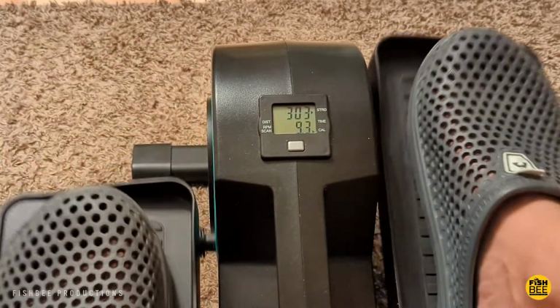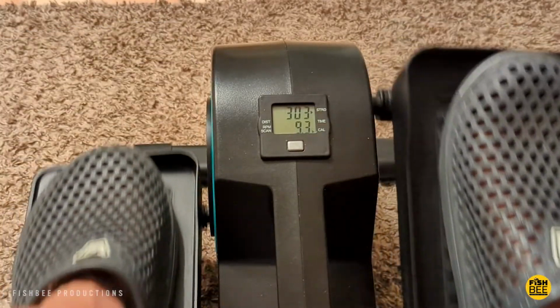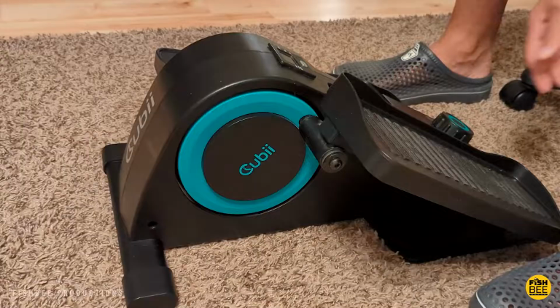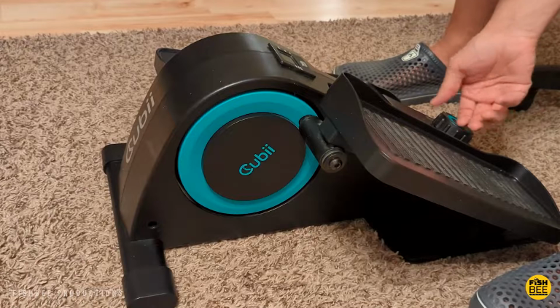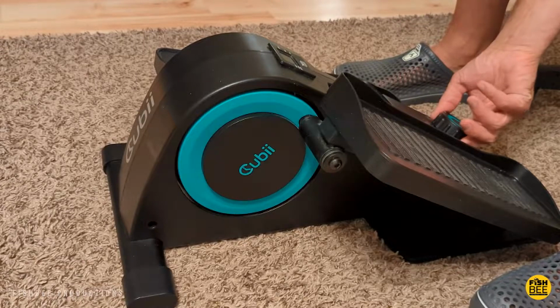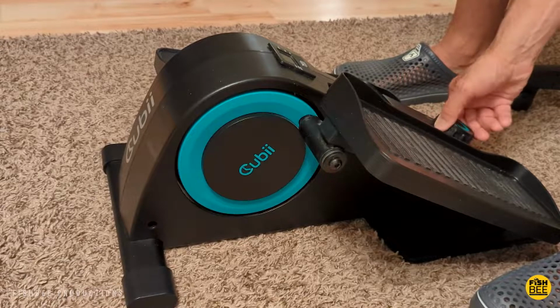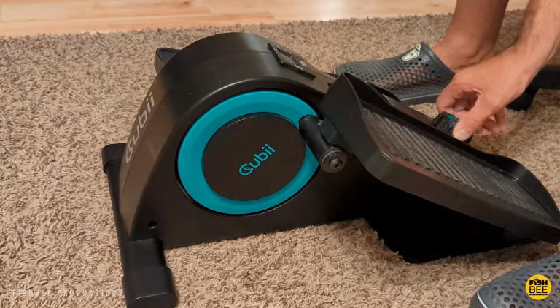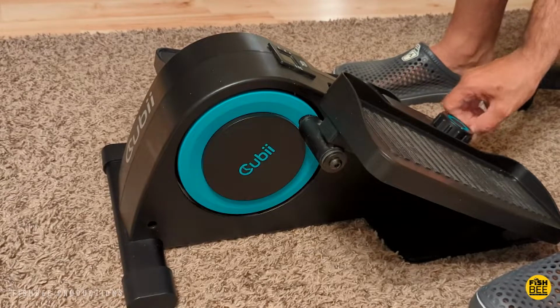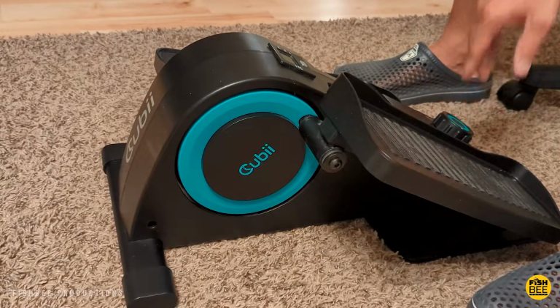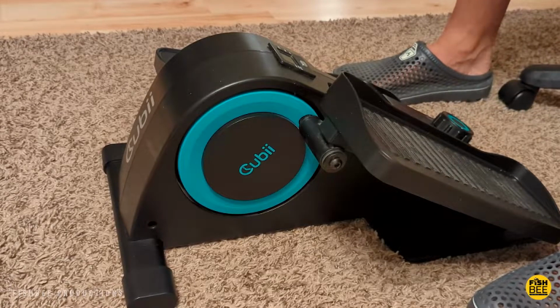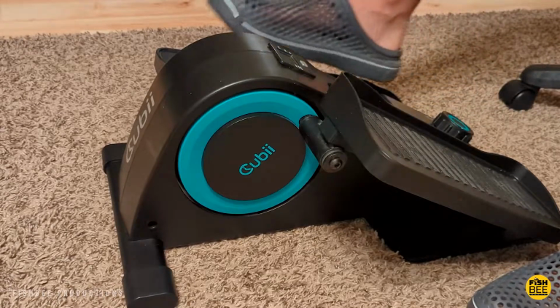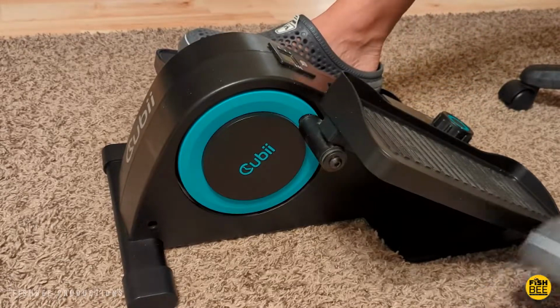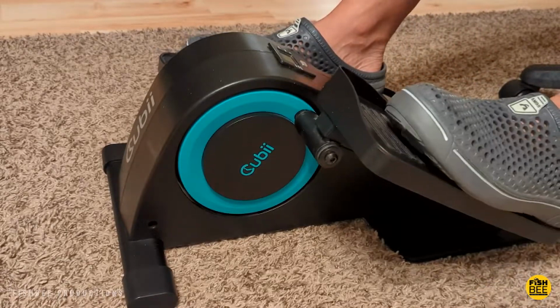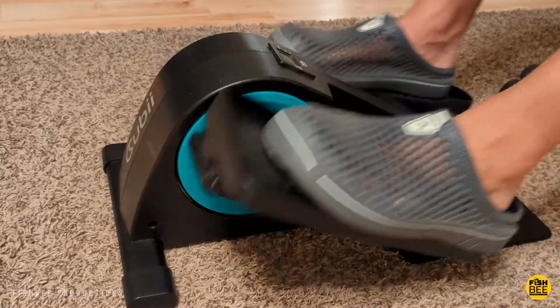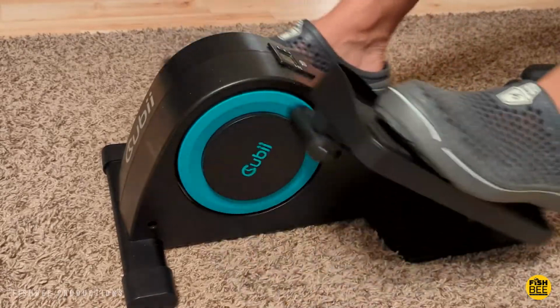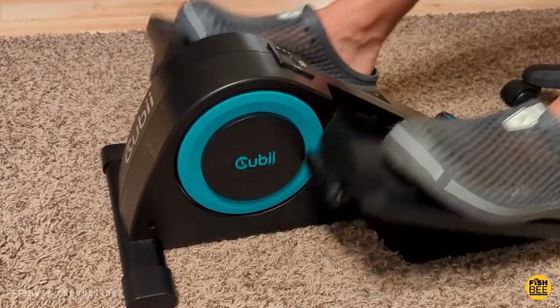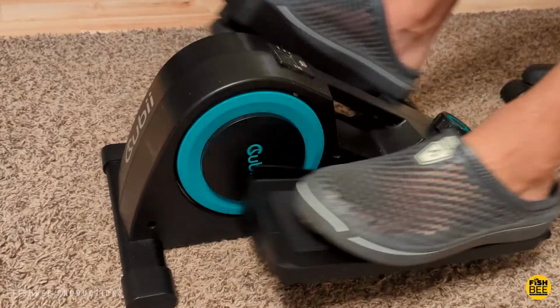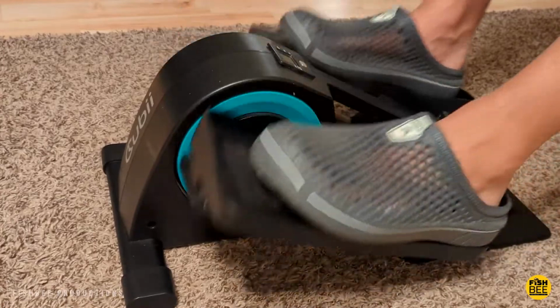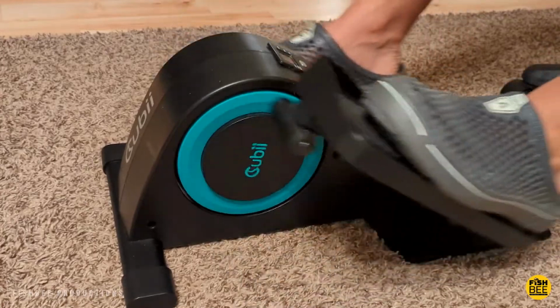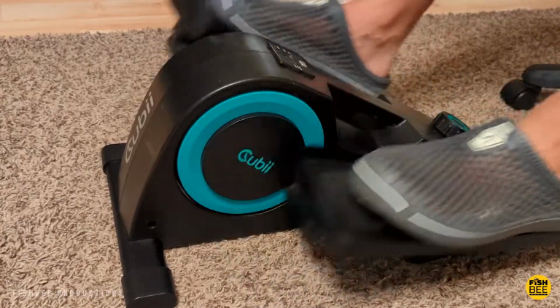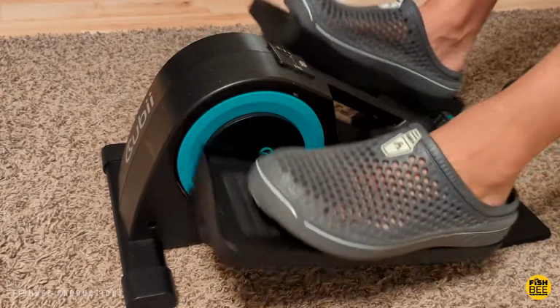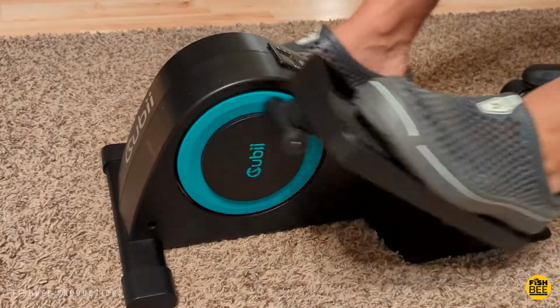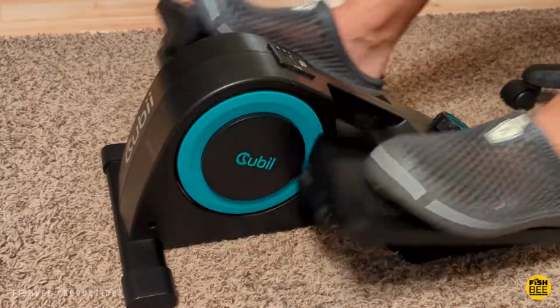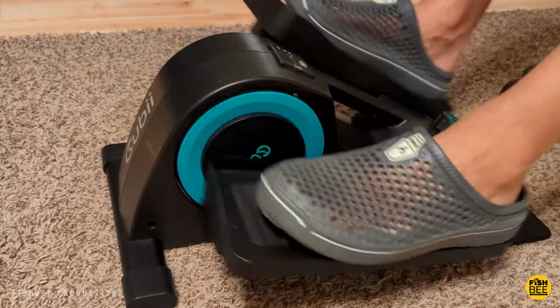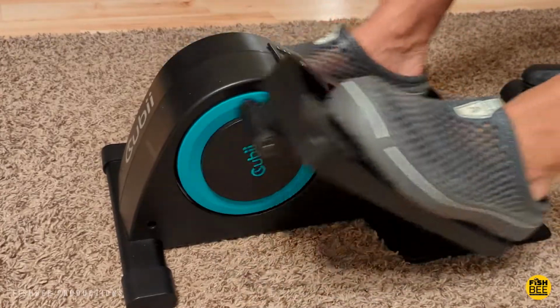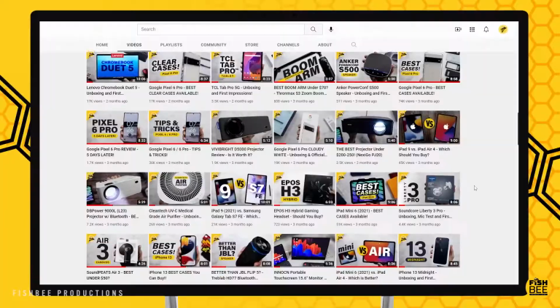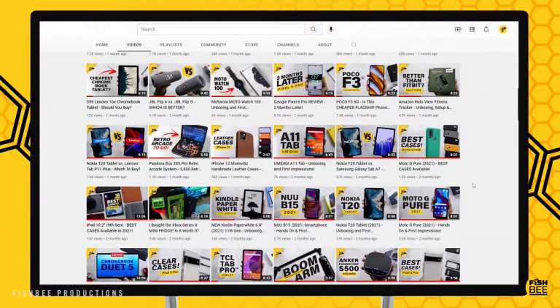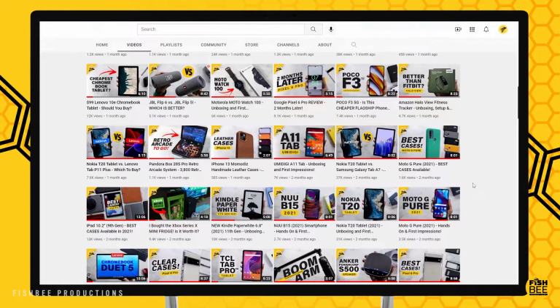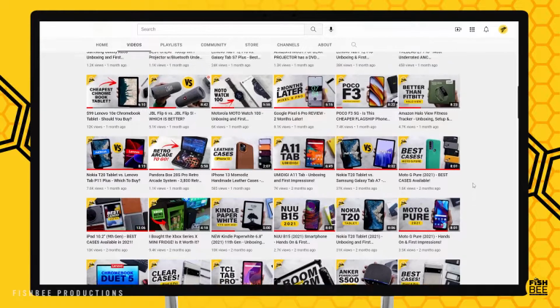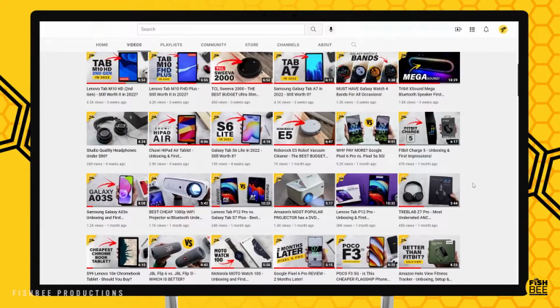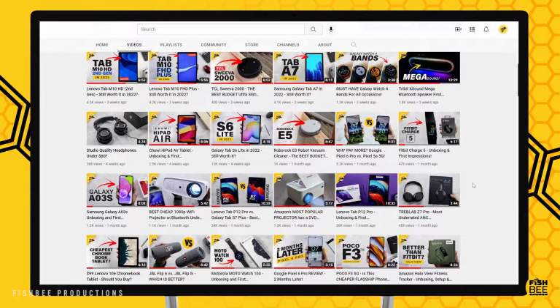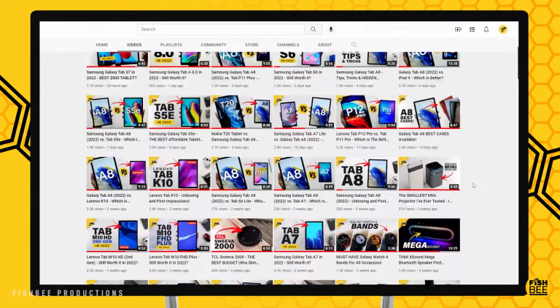Oh wow, this is a lot easier on the first setting. Thanks for watching and I'll see you on the next one.